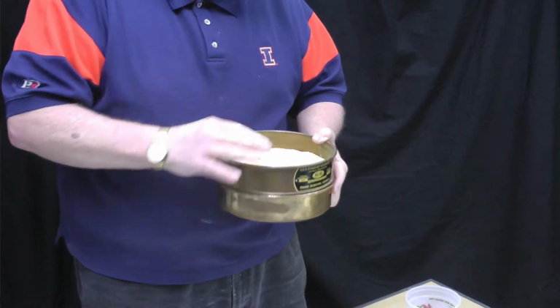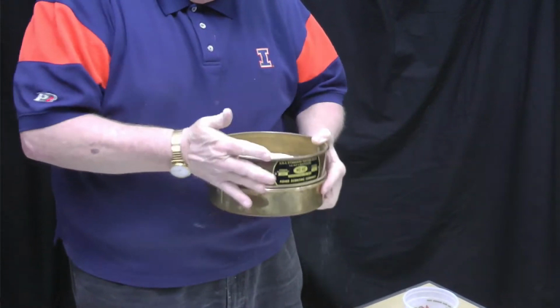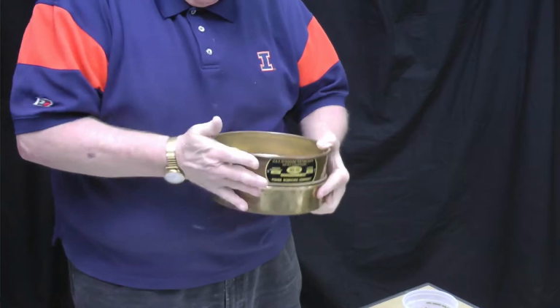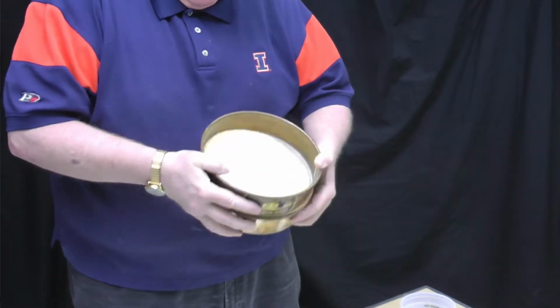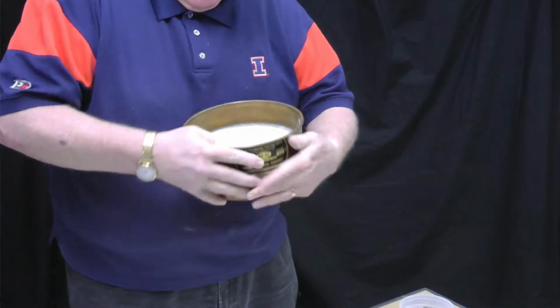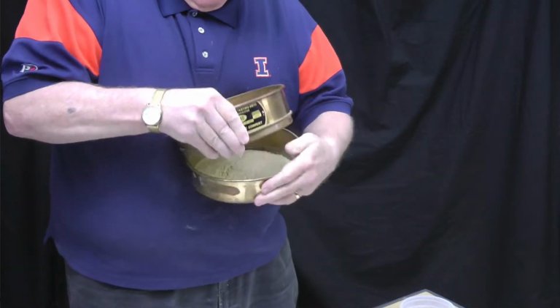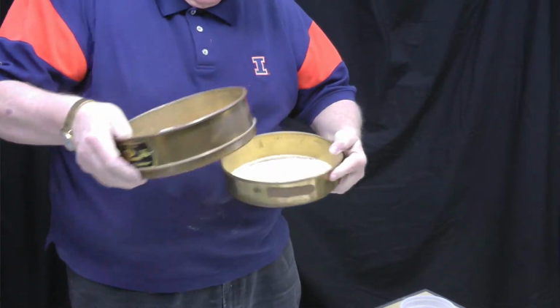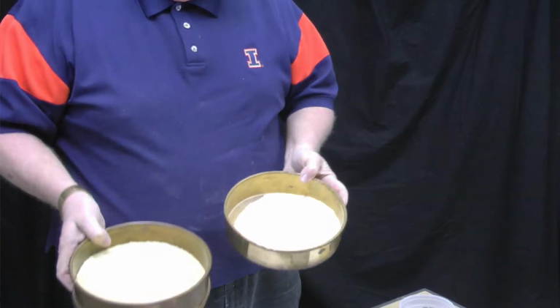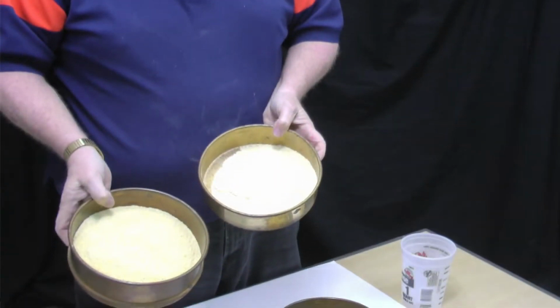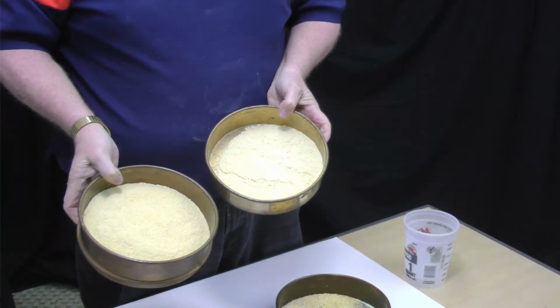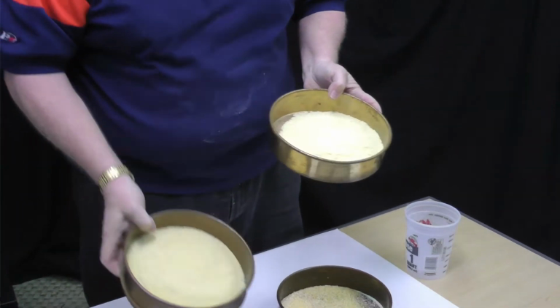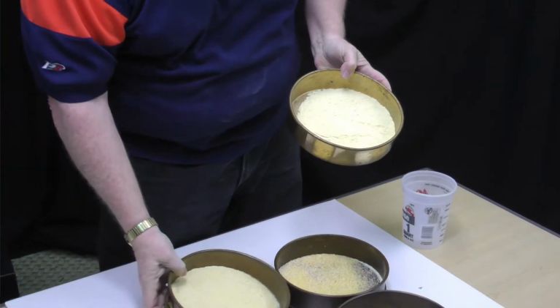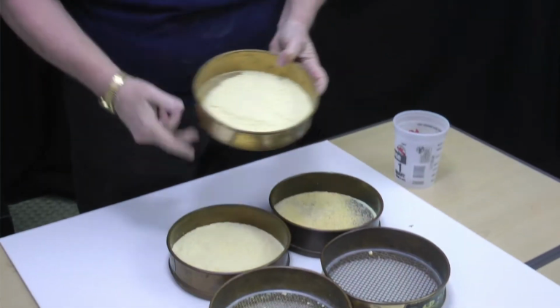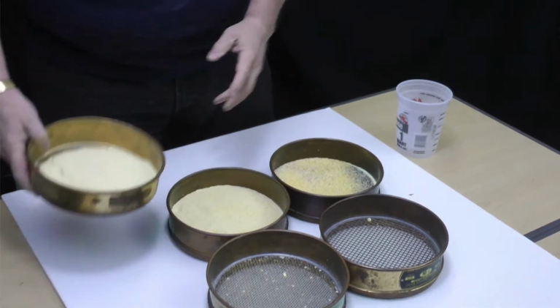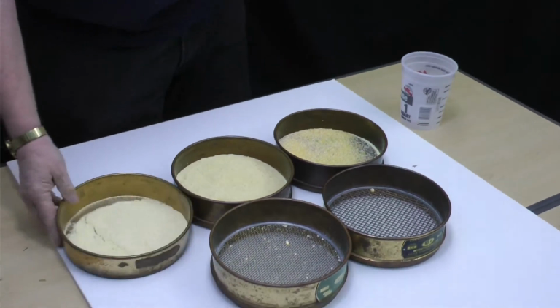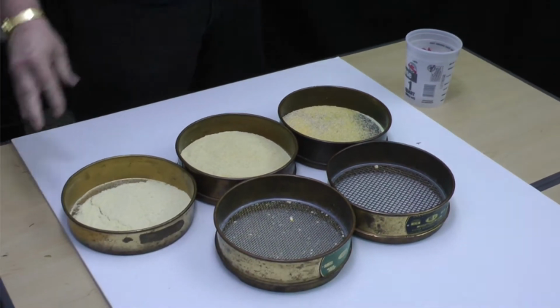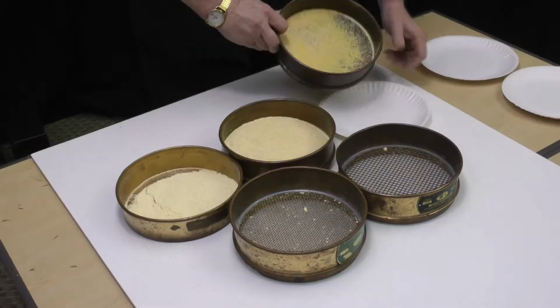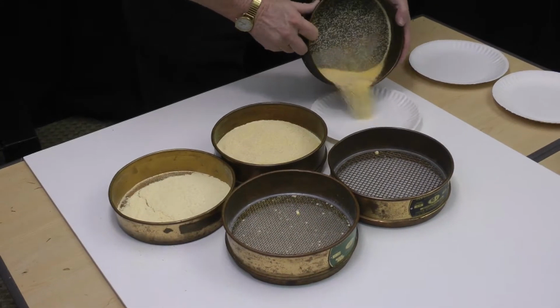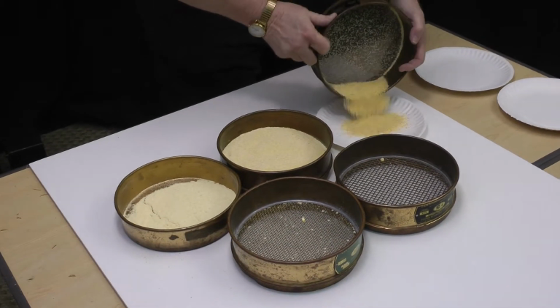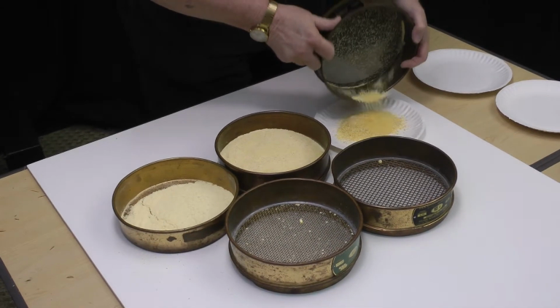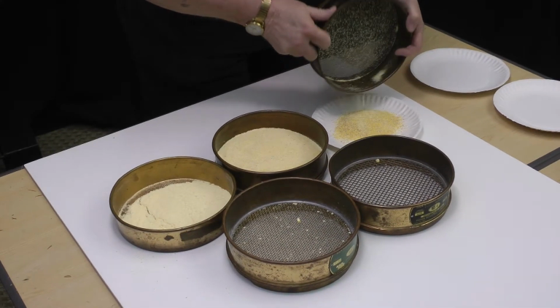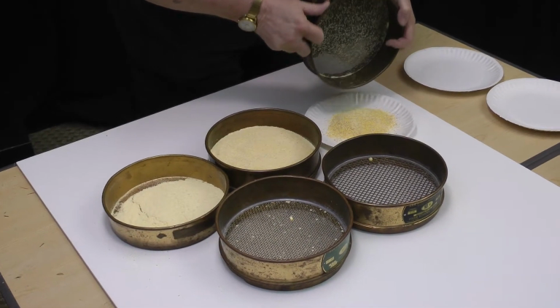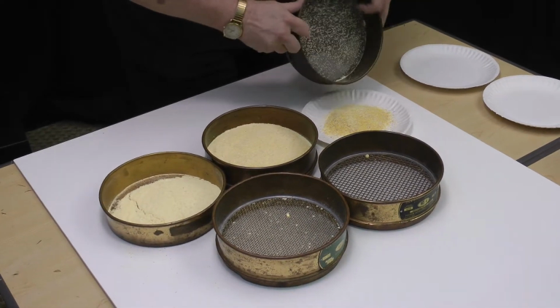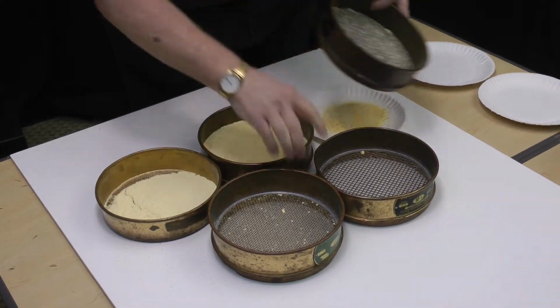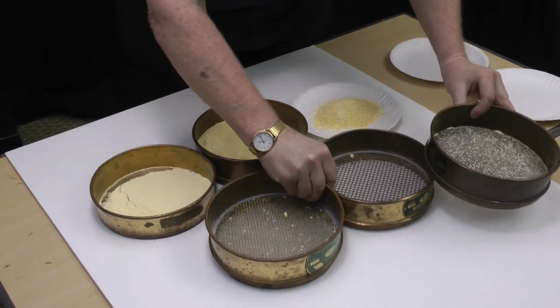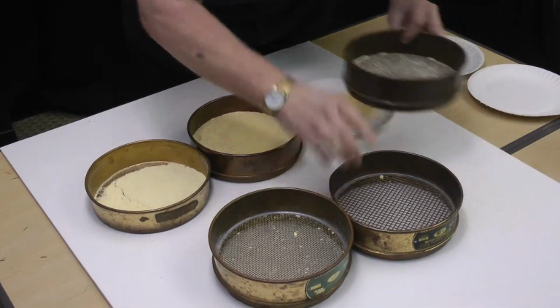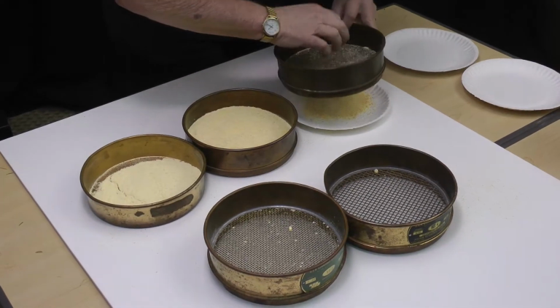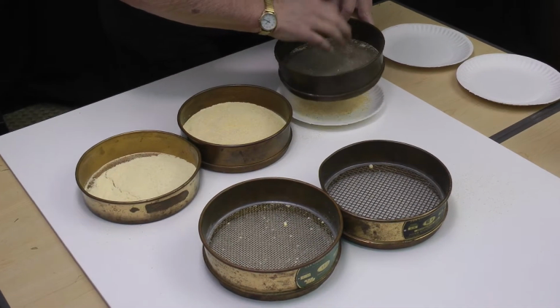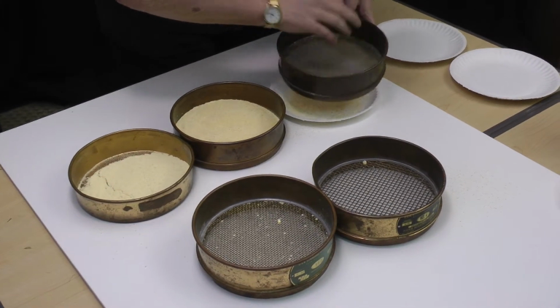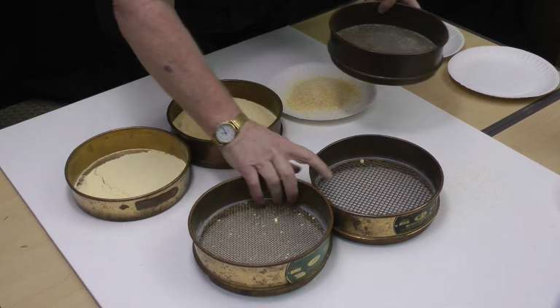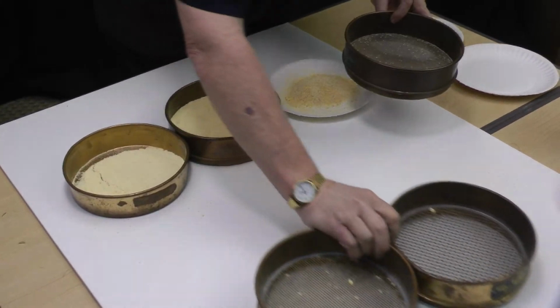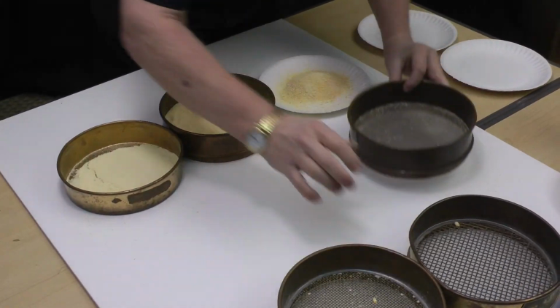The last screen catches the flour — that really is corn flour particle size that you could actually bake with. Next we're going to dump each of these fractions into paper plates and weigh them on a scale.